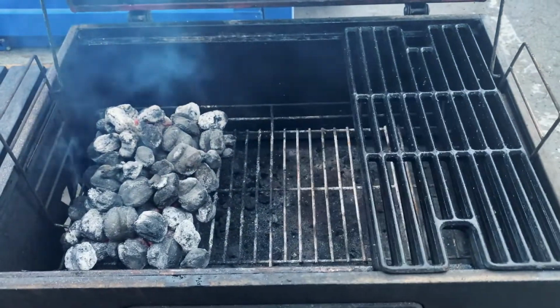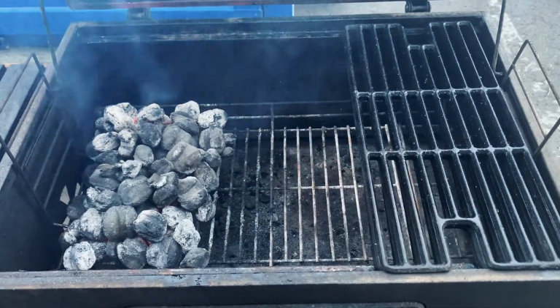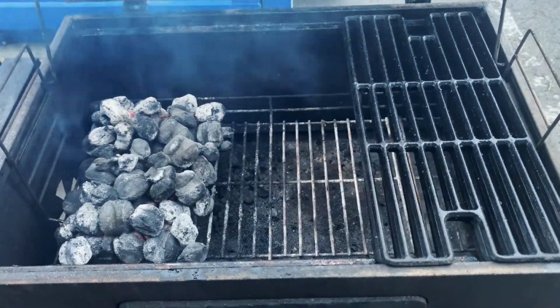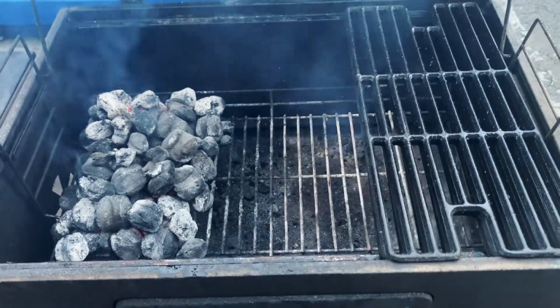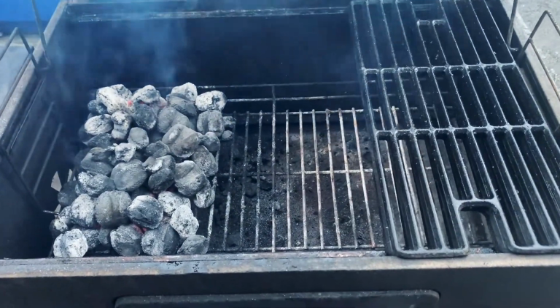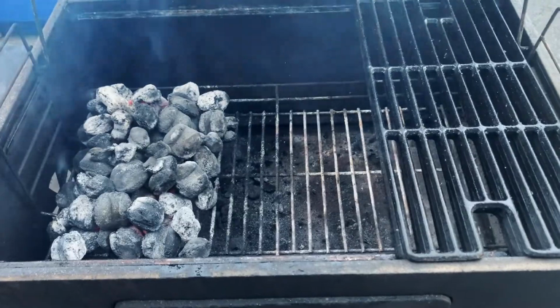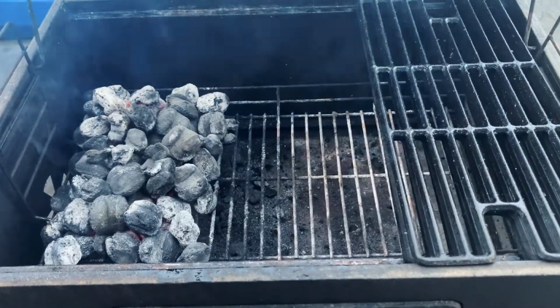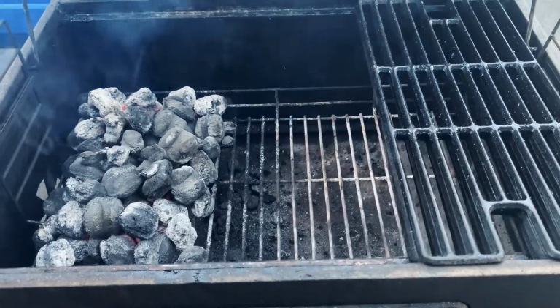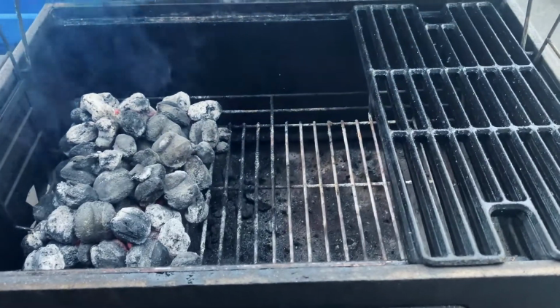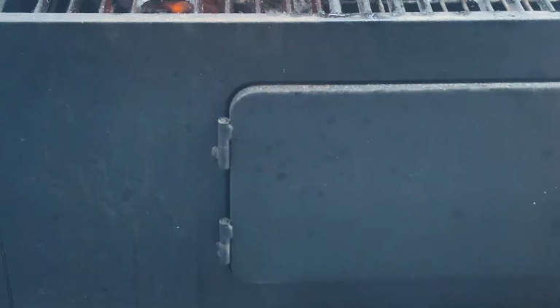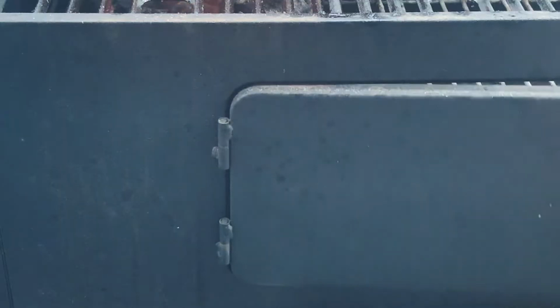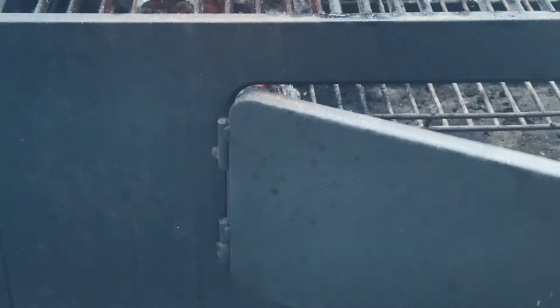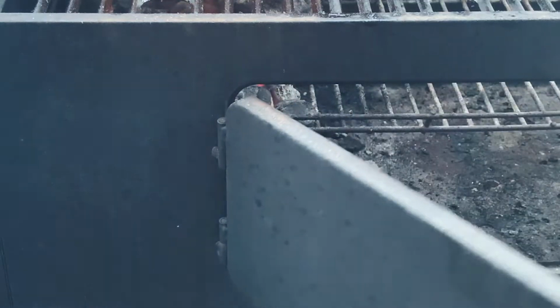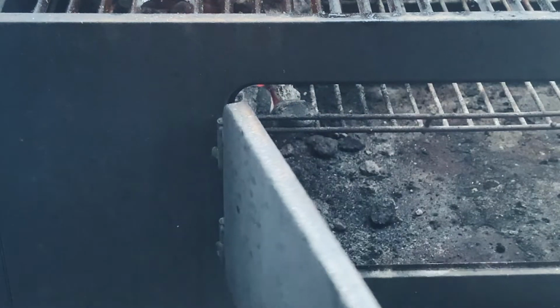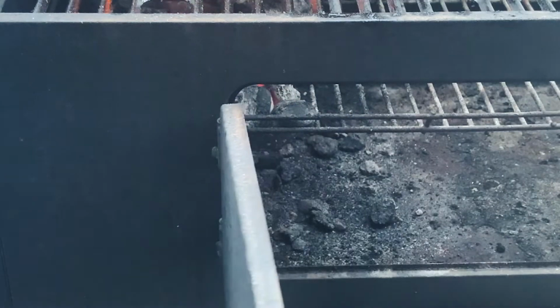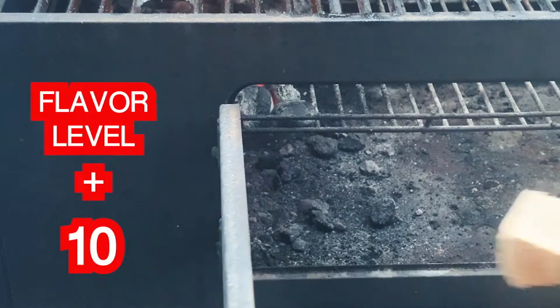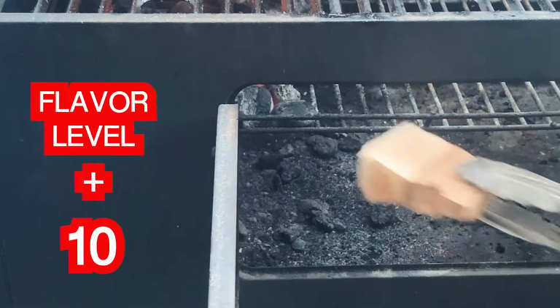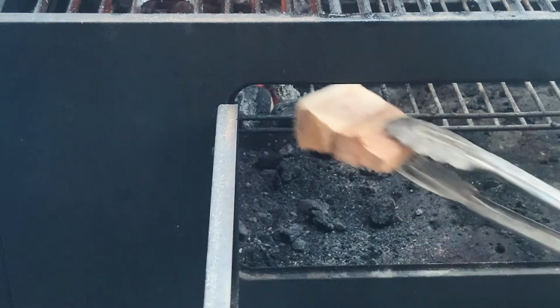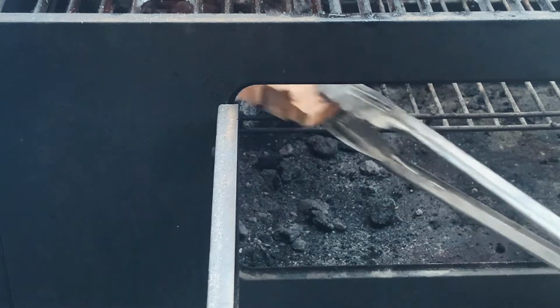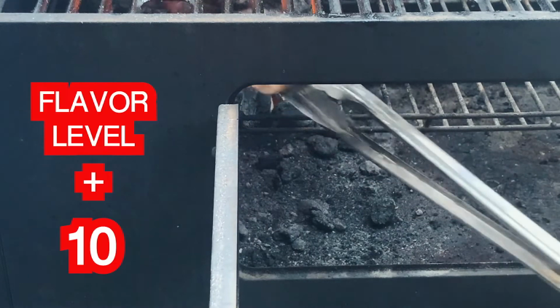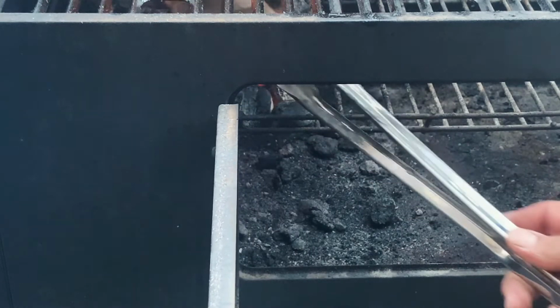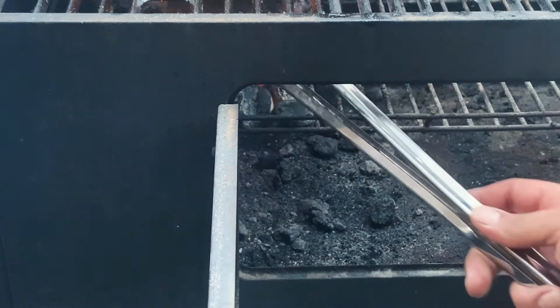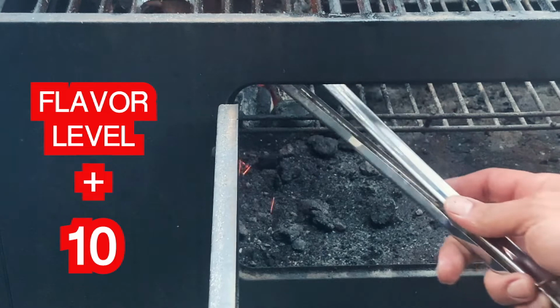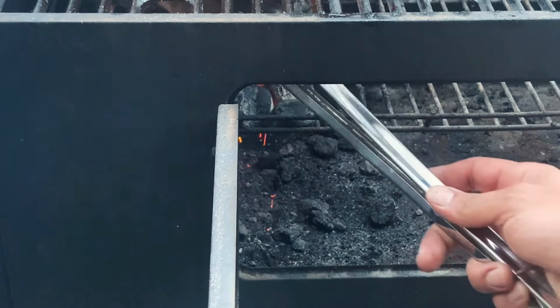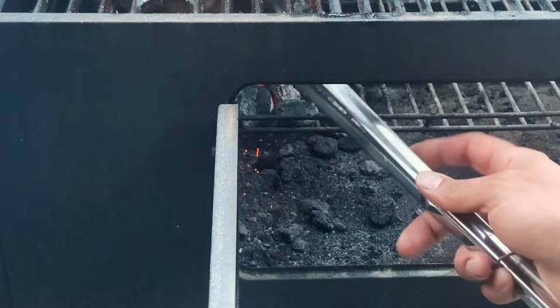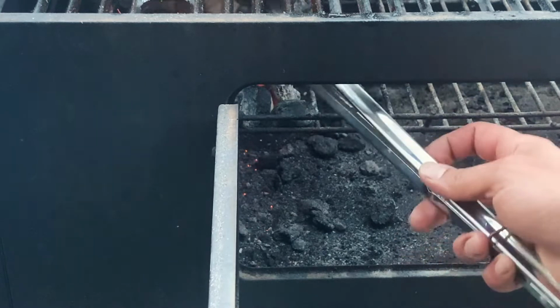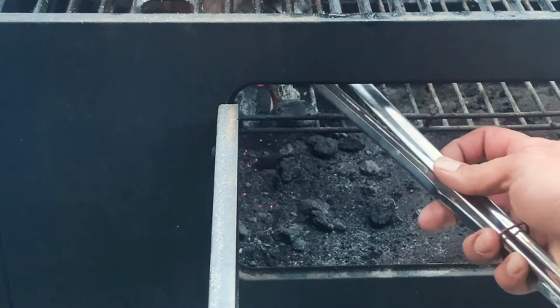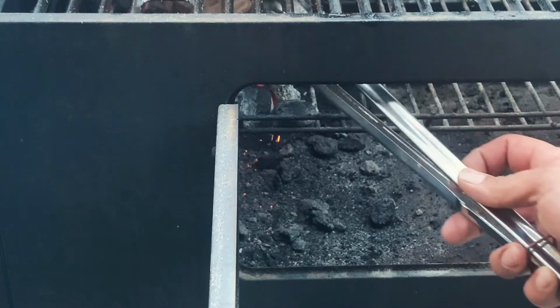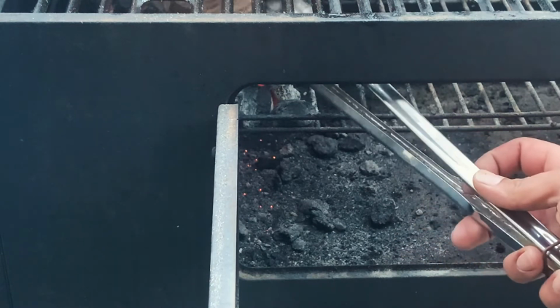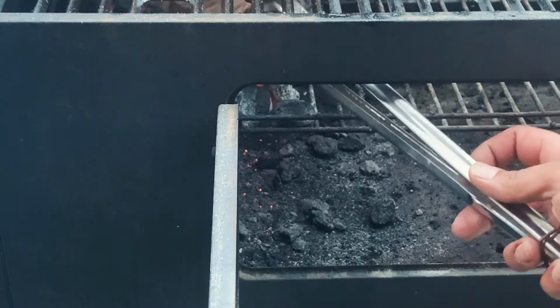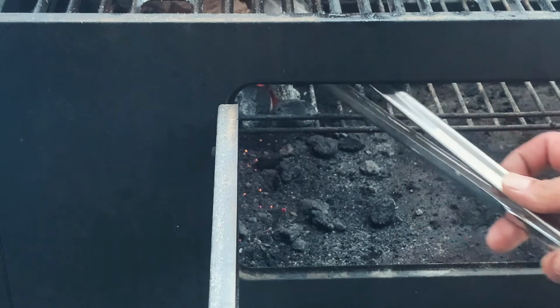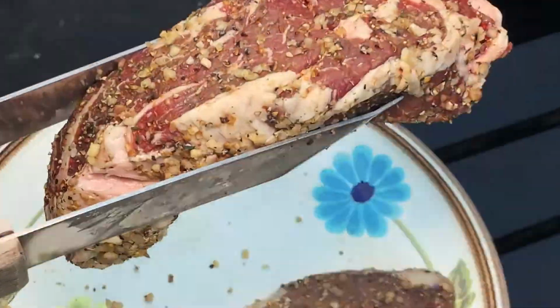Once your coals are spread out, go ahead and throw a couple of wood chunks or some wood chips over the coals. Now we're really about to start cooking.